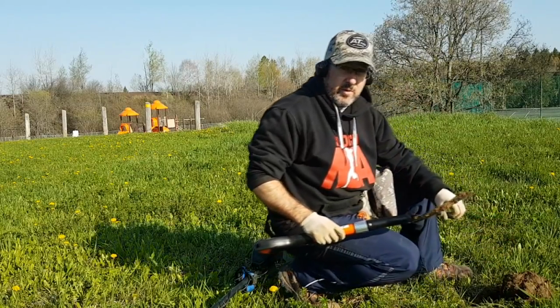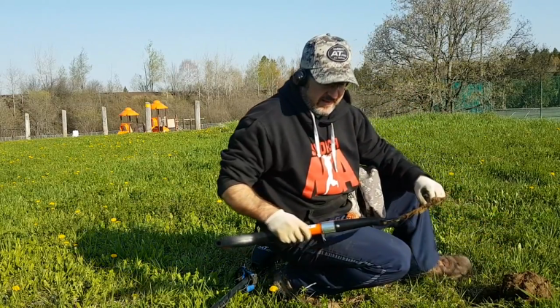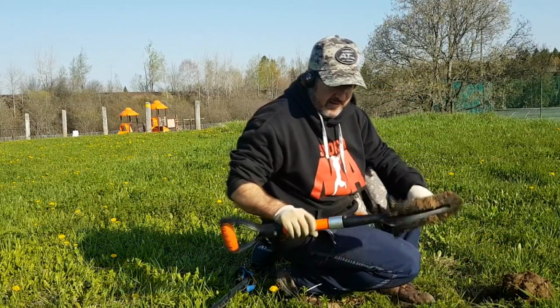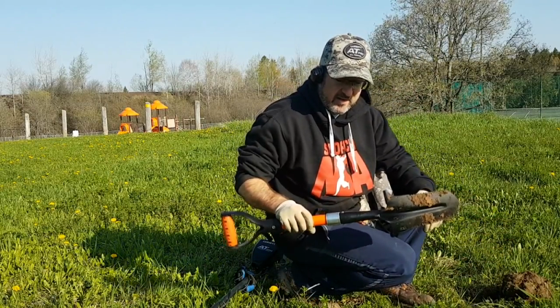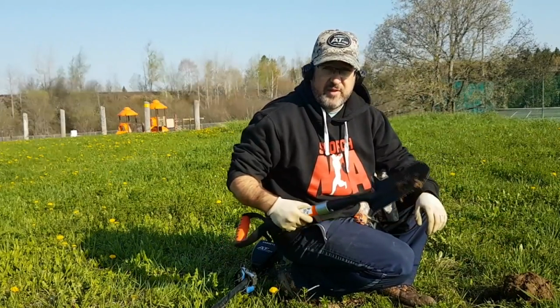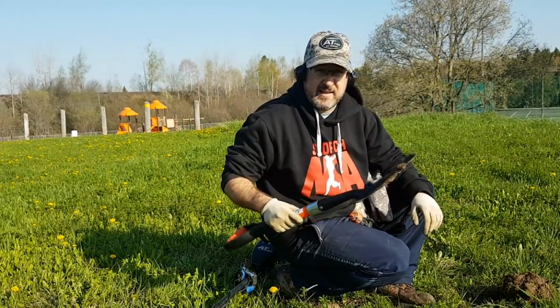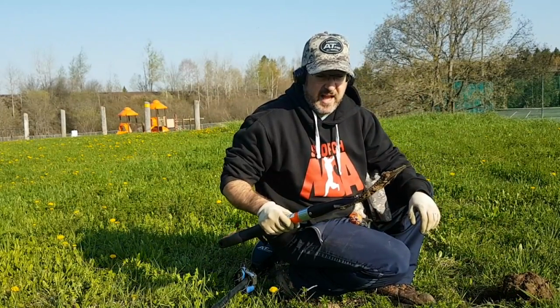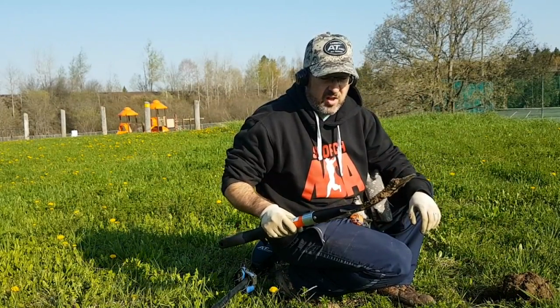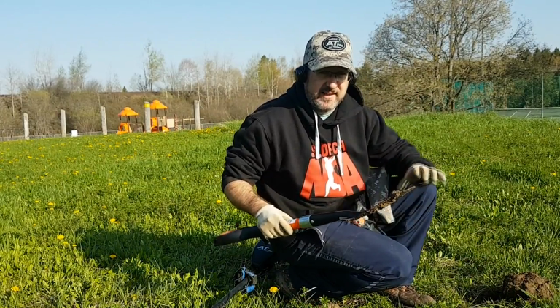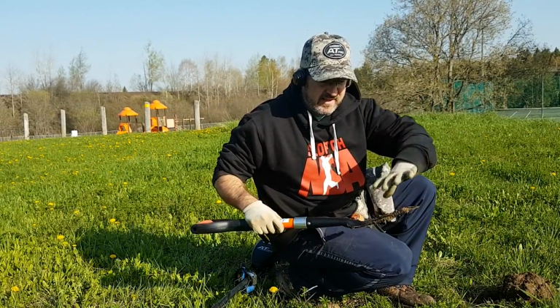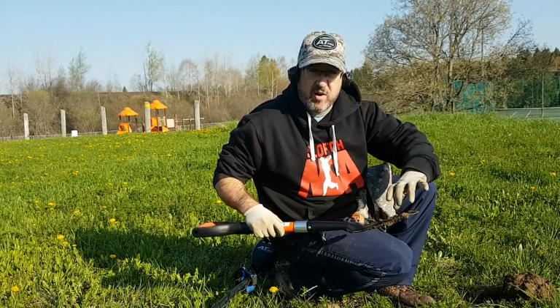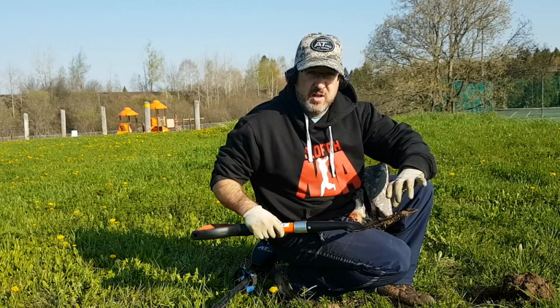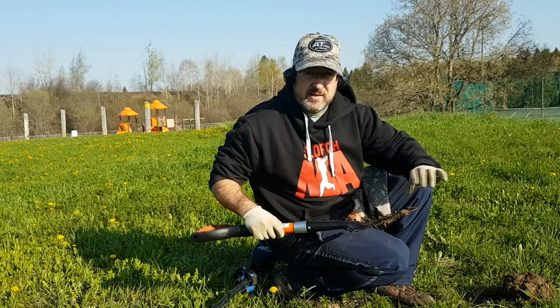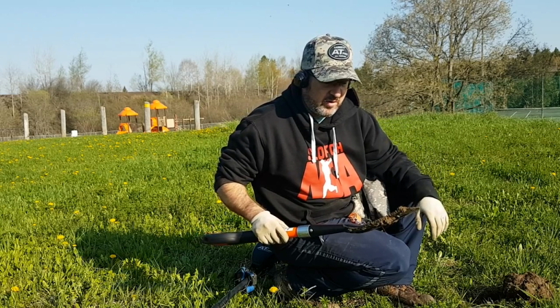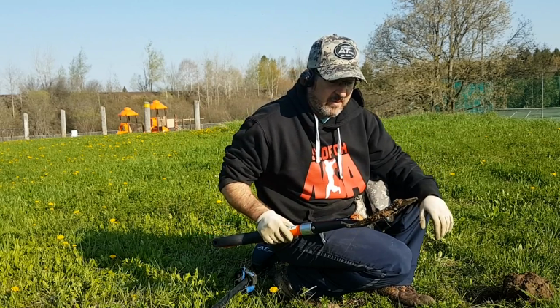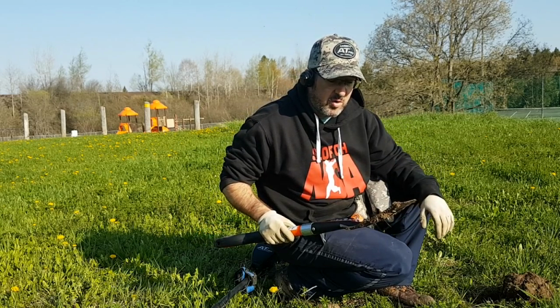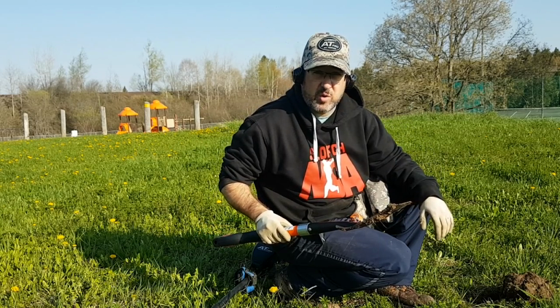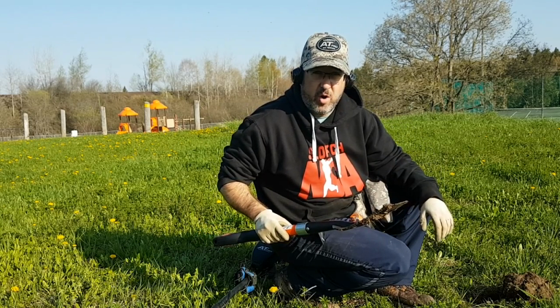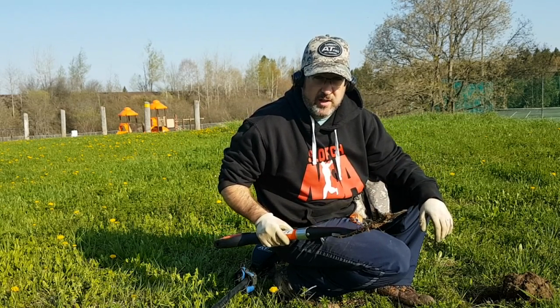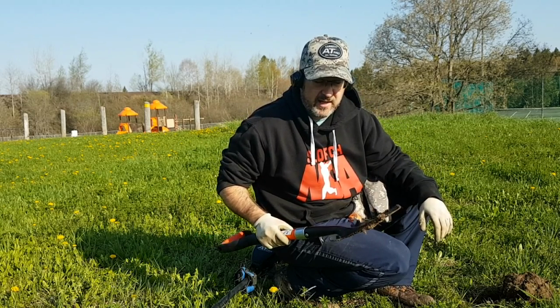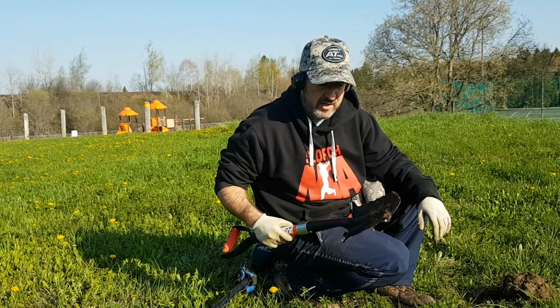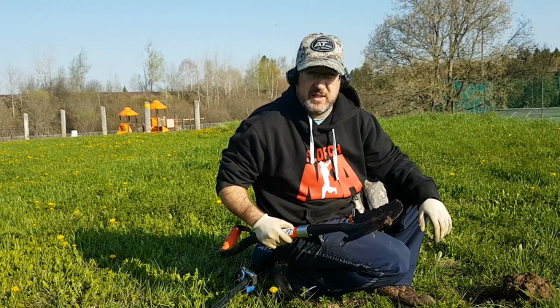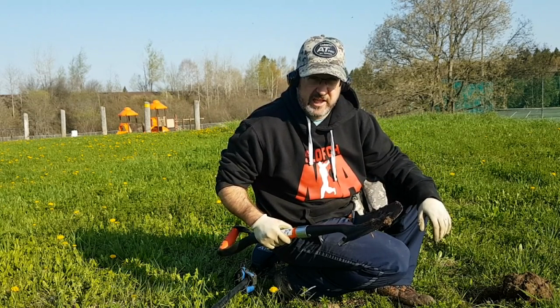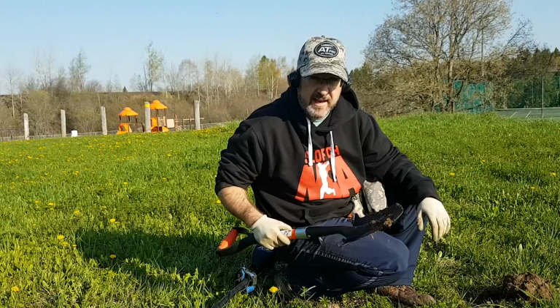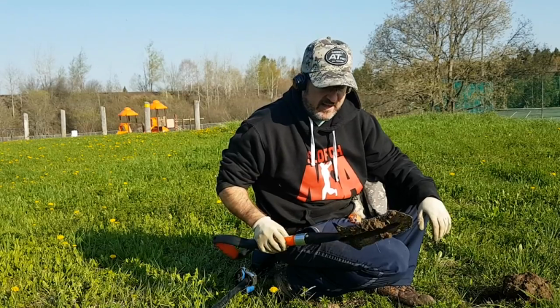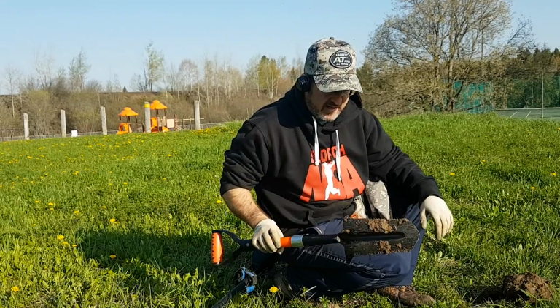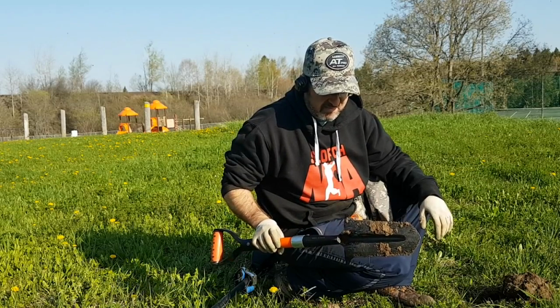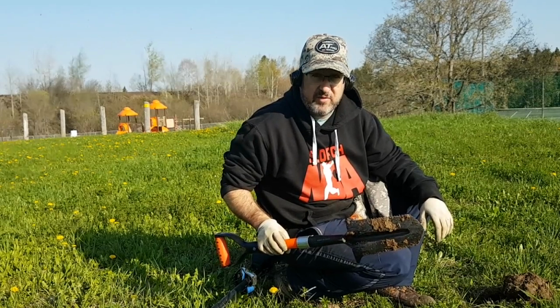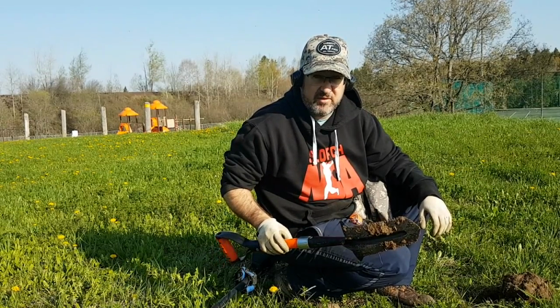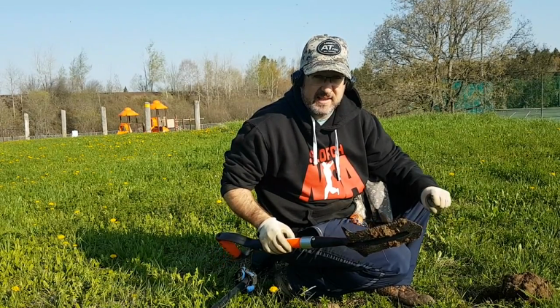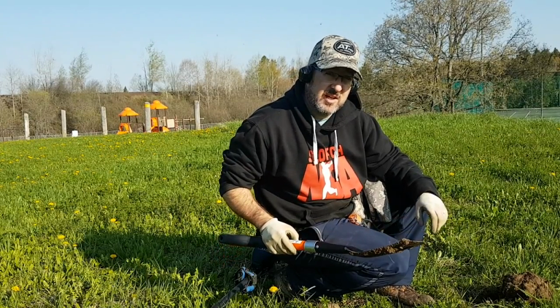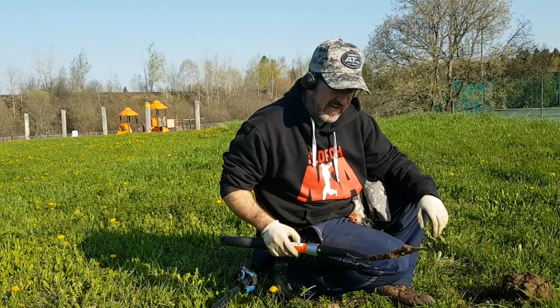I can say that there is no flex in this thing at all. It's nice and narrow so you get a much more controlled hole. Your plug should be a little cleaner, and I don't feel any flex. Let's try some more digging.